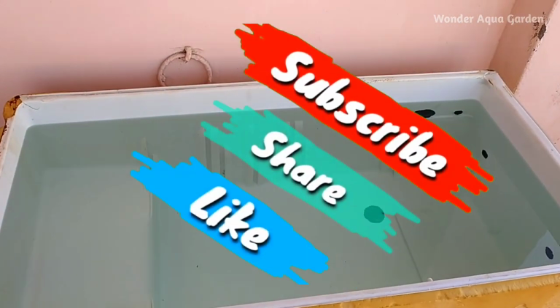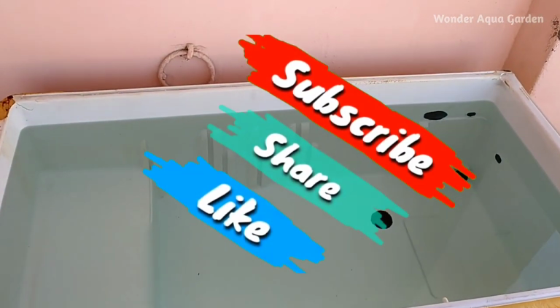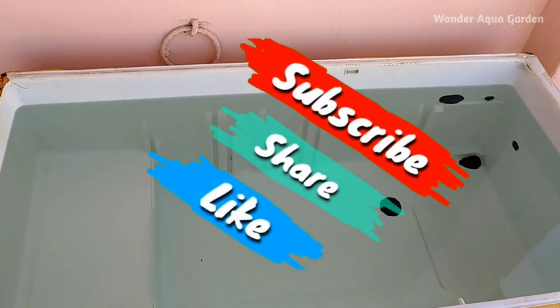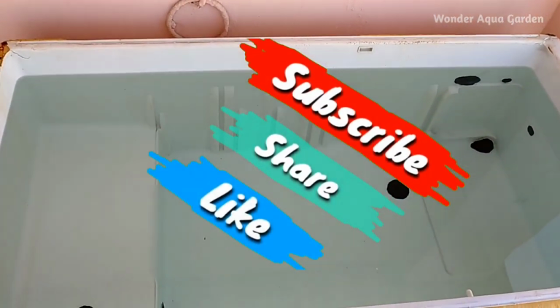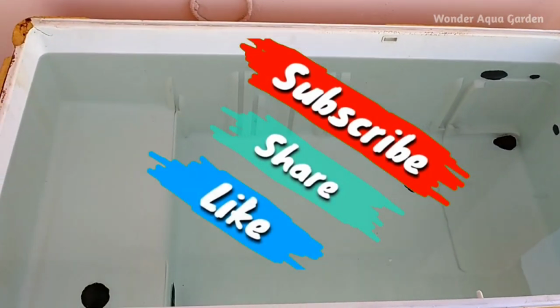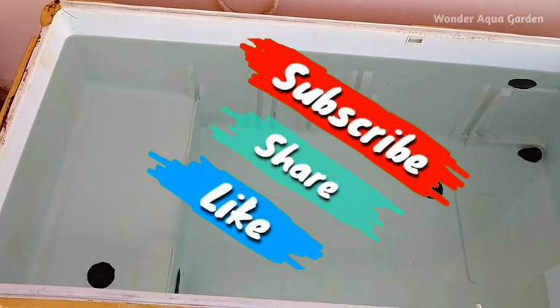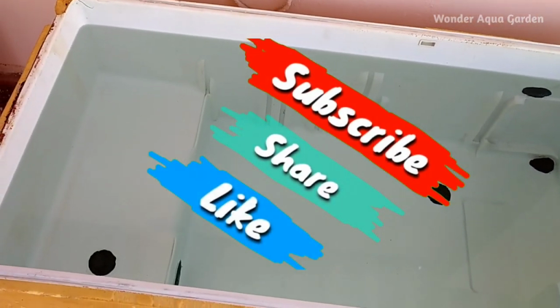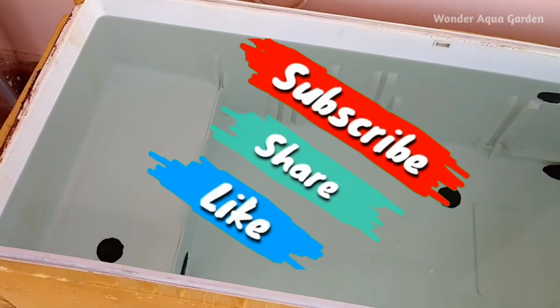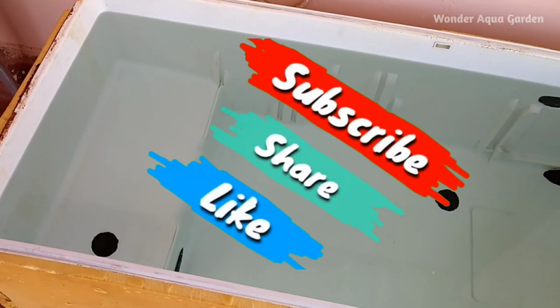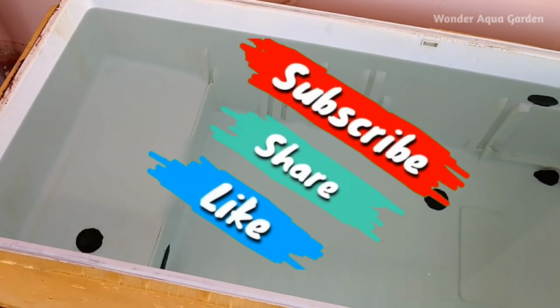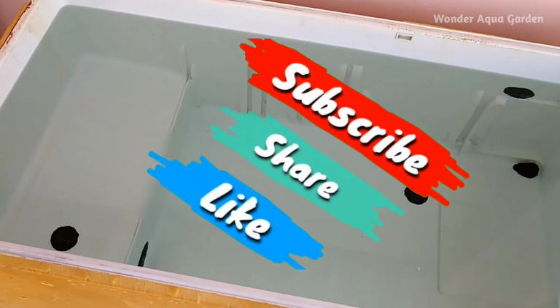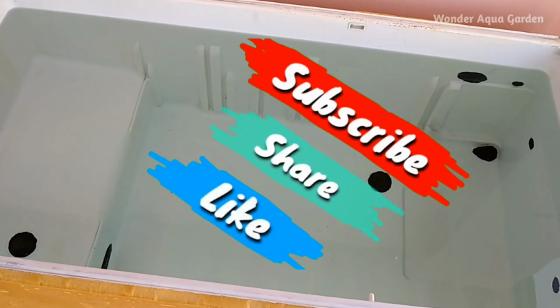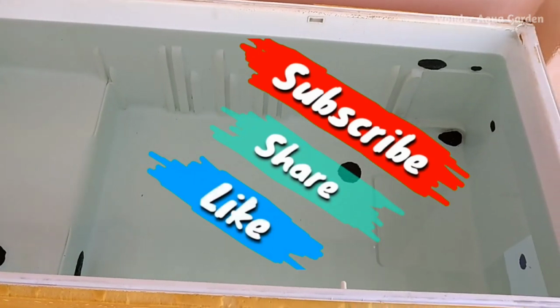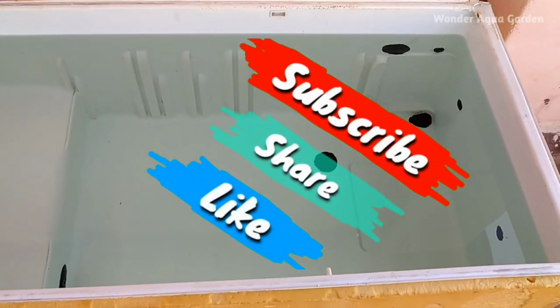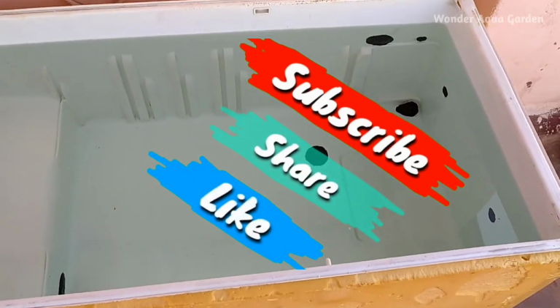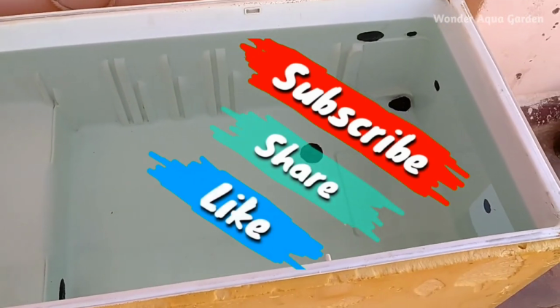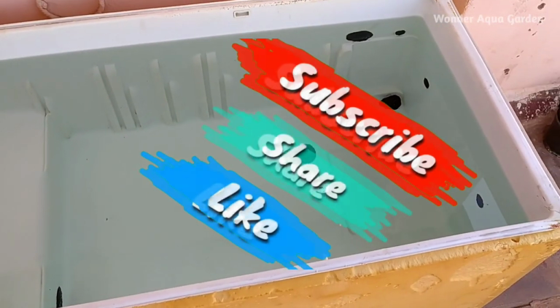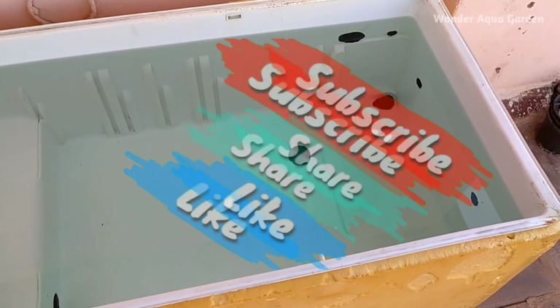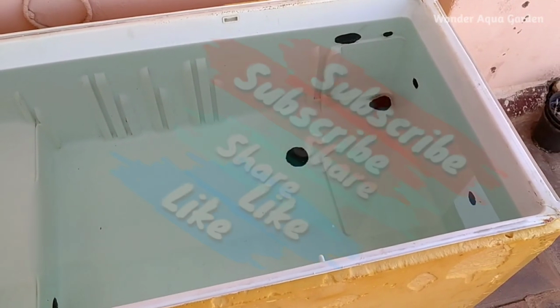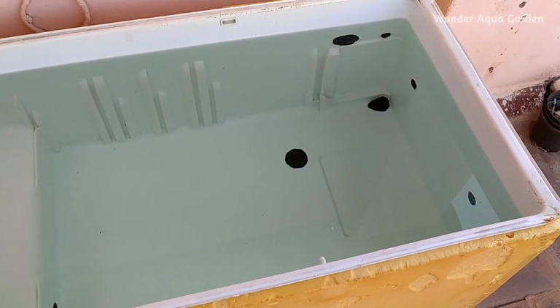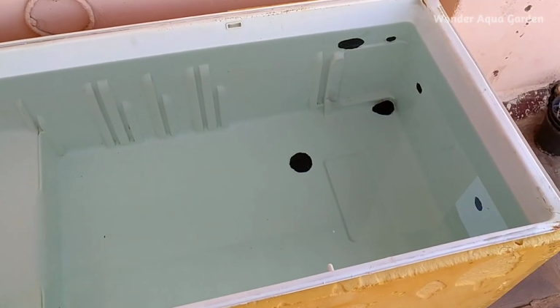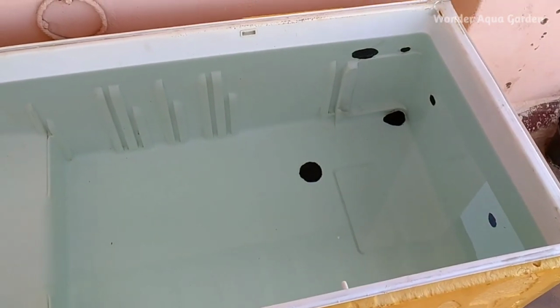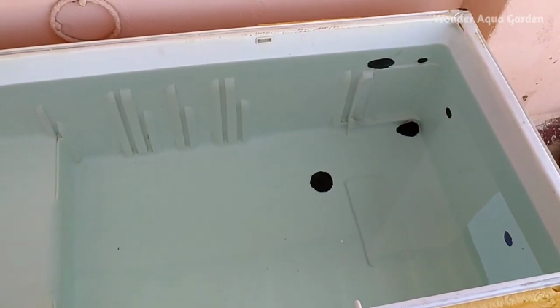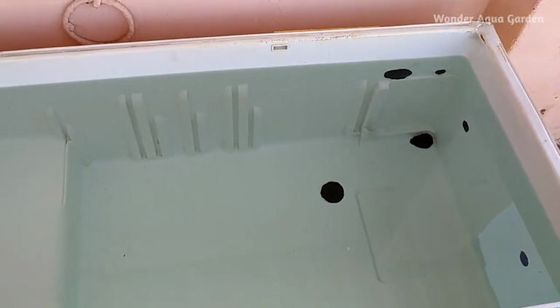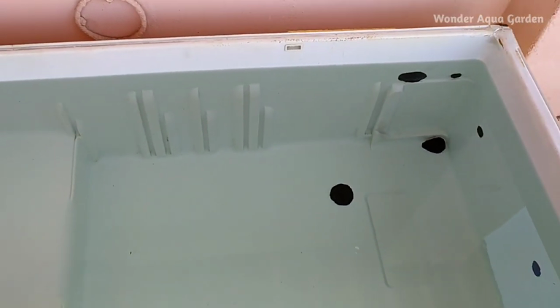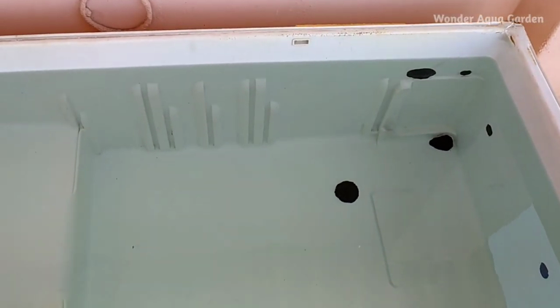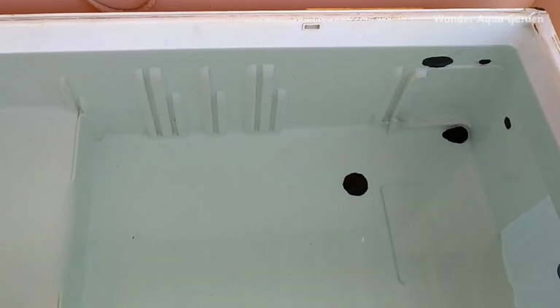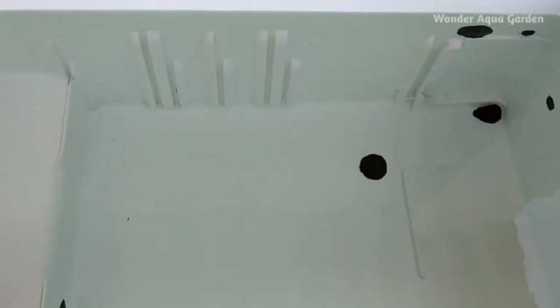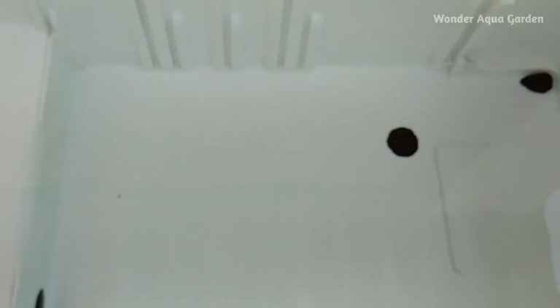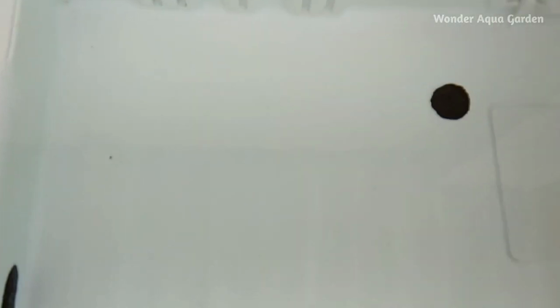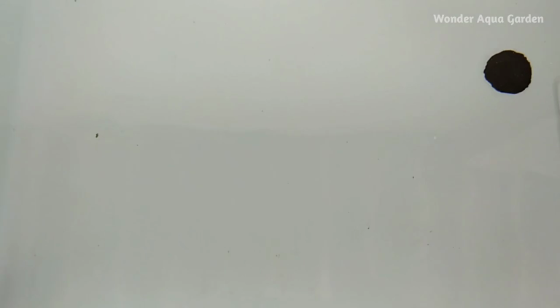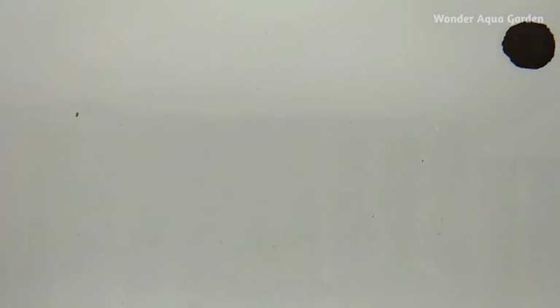If you like this video, please like it and subscribe to our channel. Thank you for watching, bye!